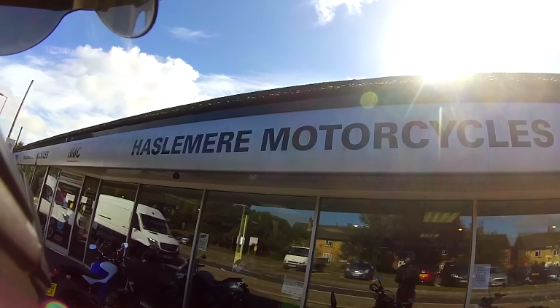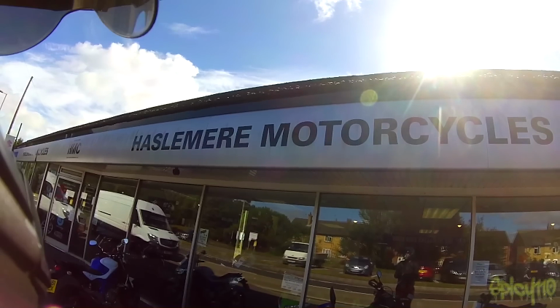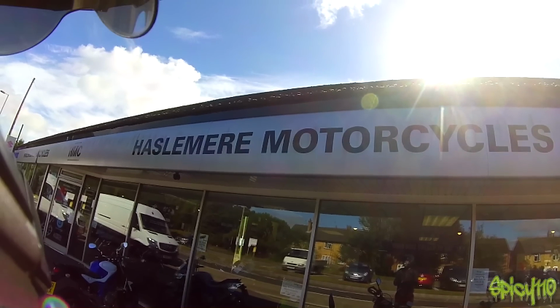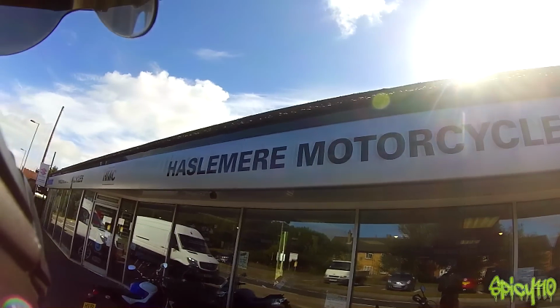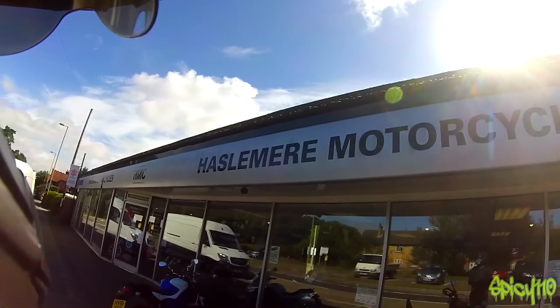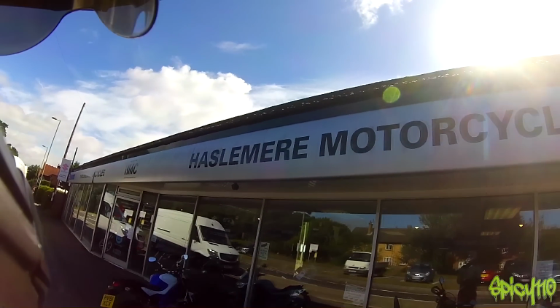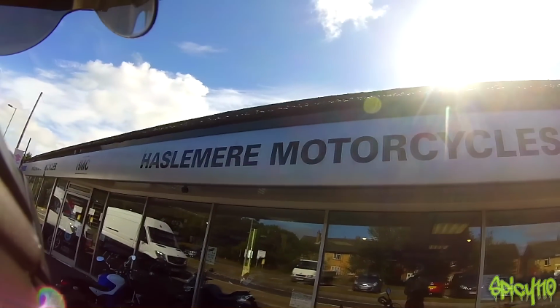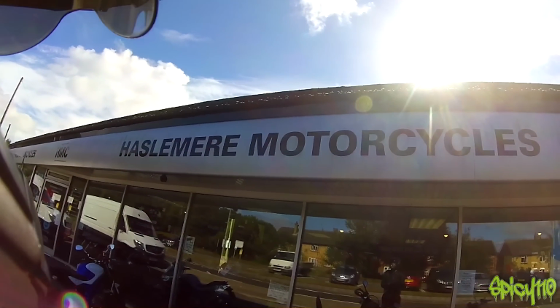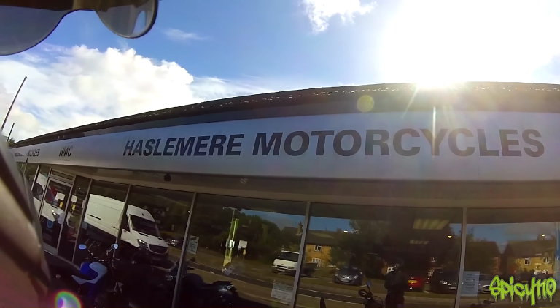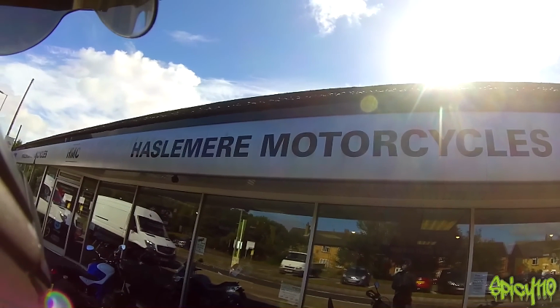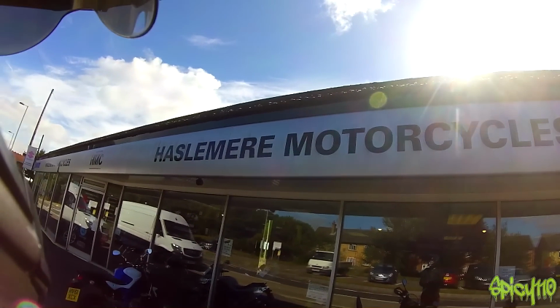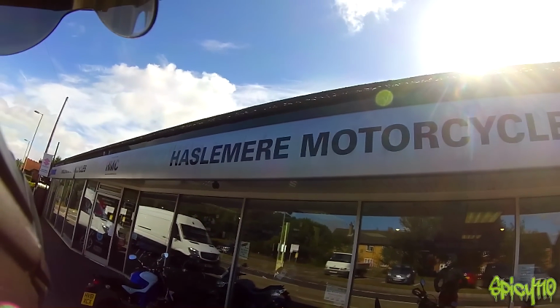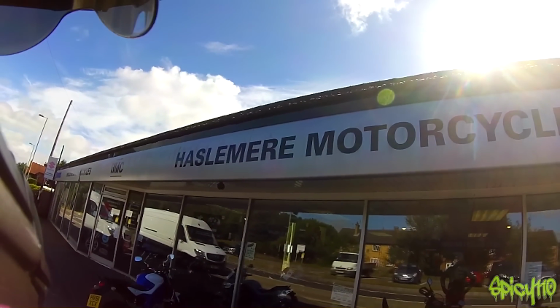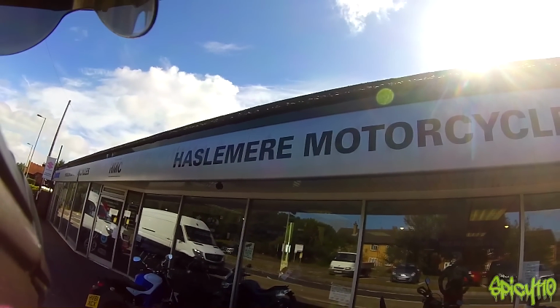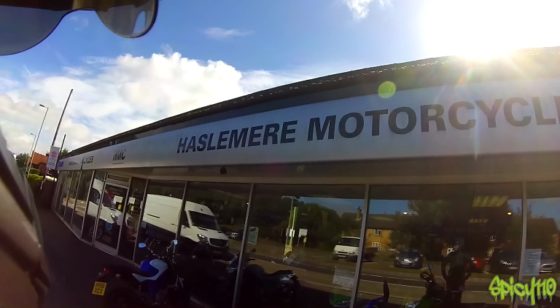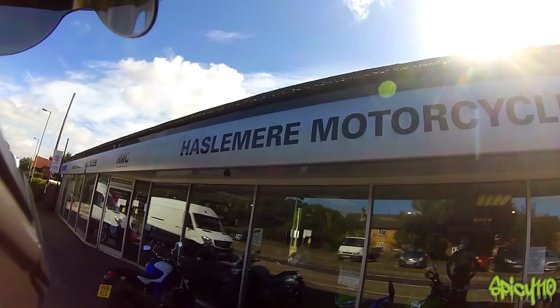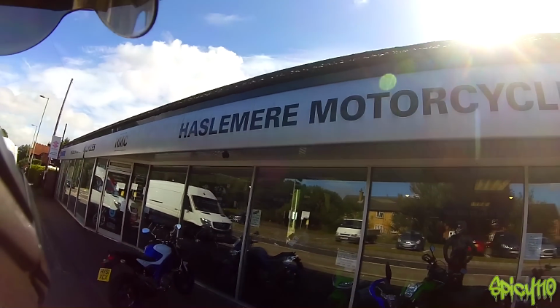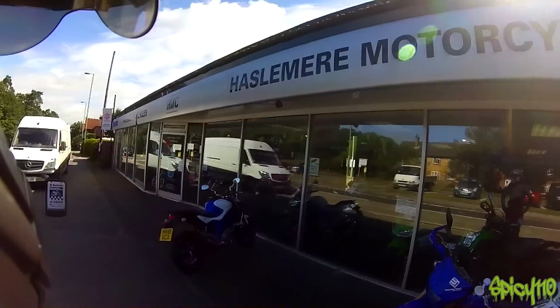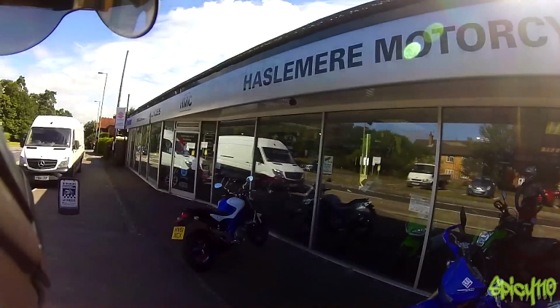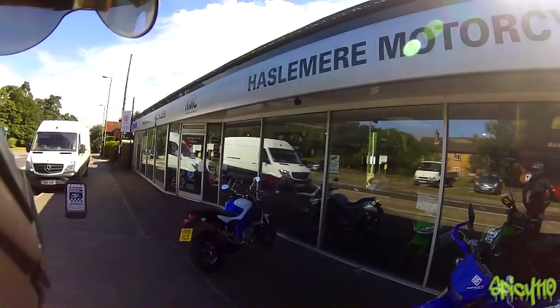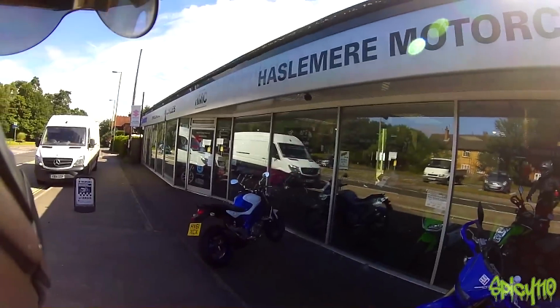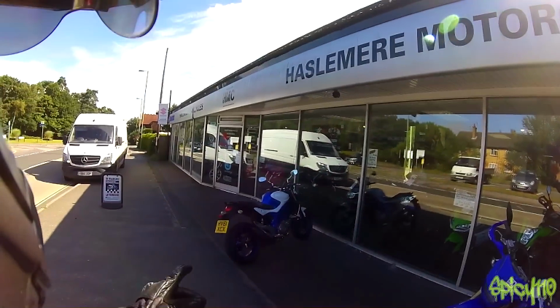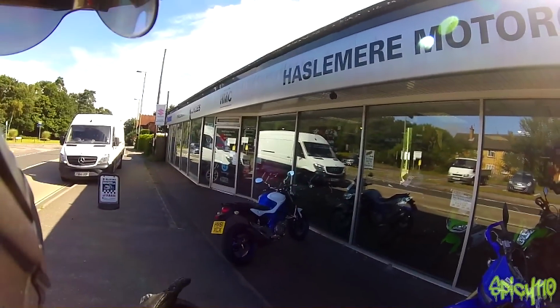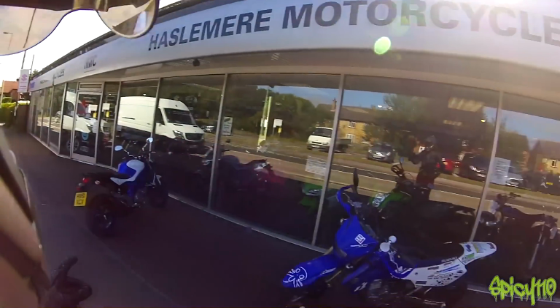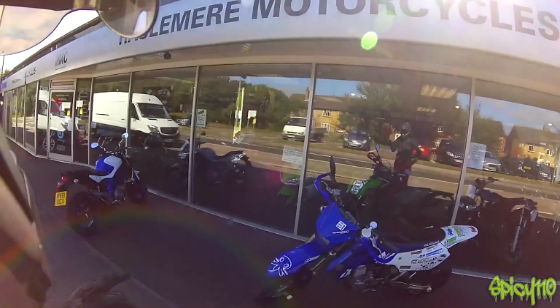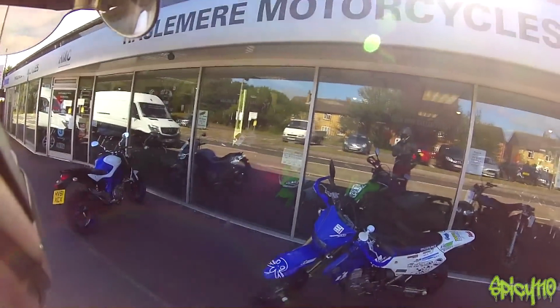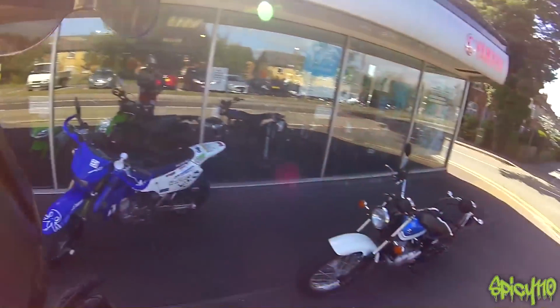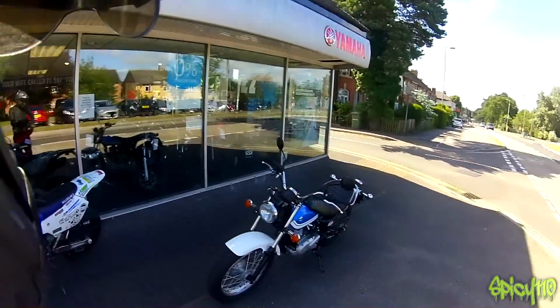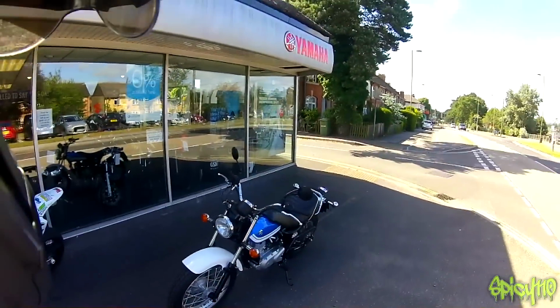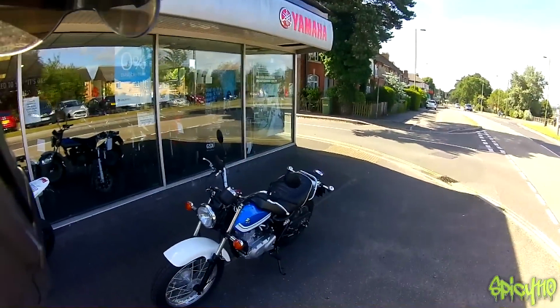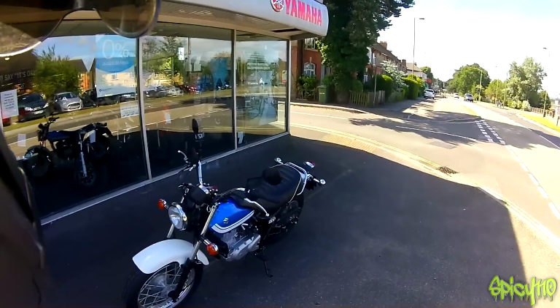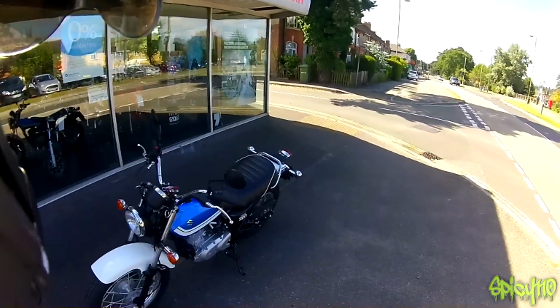Hello everybody, welcome to Hazemir Motorcycles again. Very kindly been lent another bike, a fire-breathing beast. It's a VanVan 200.